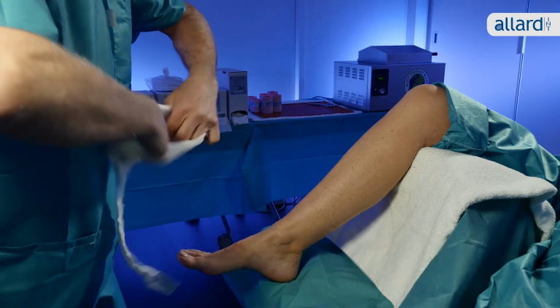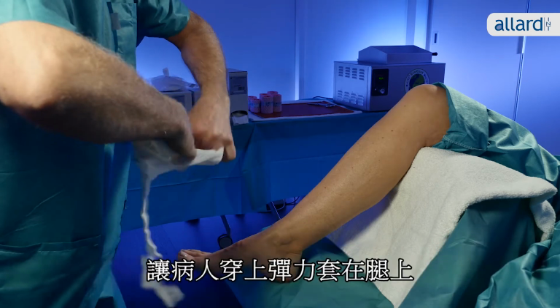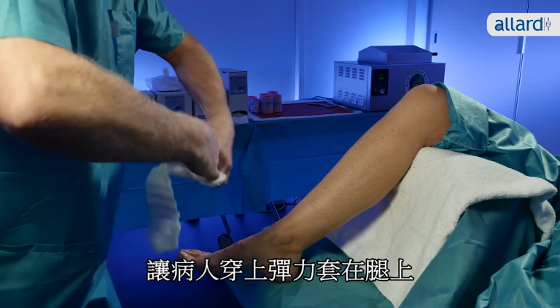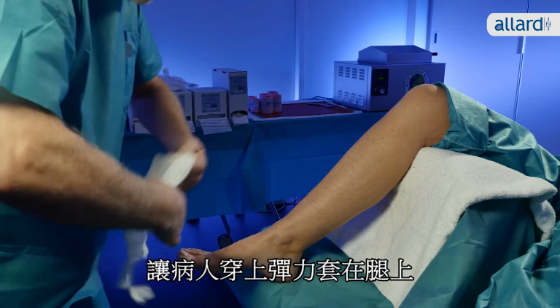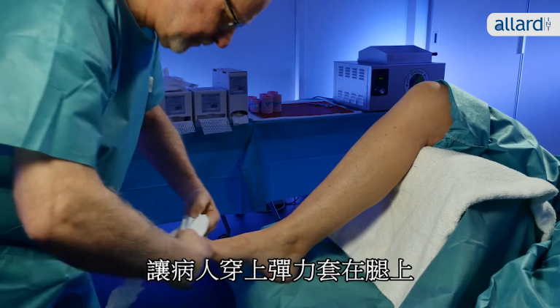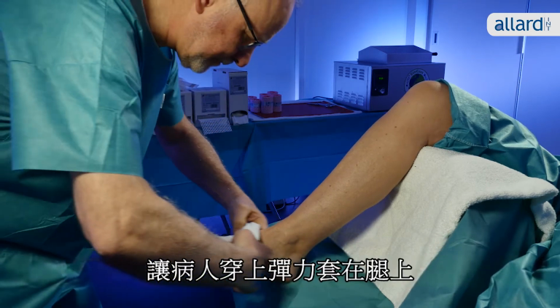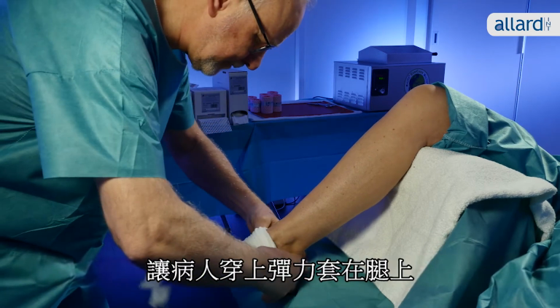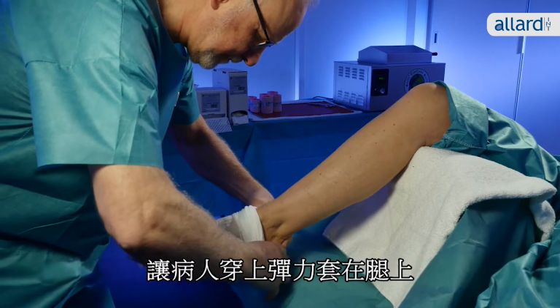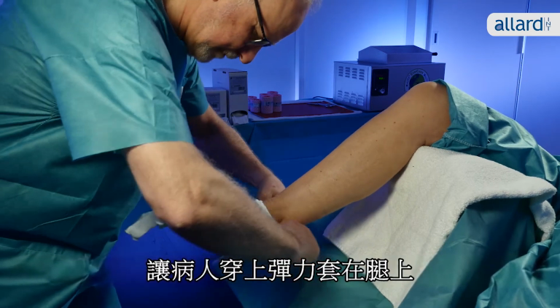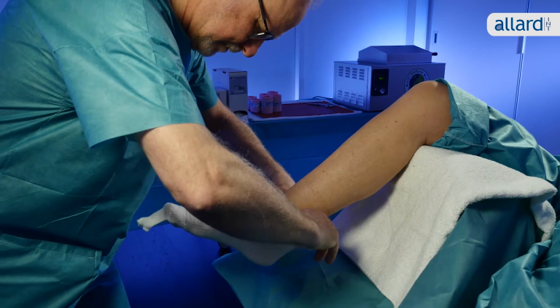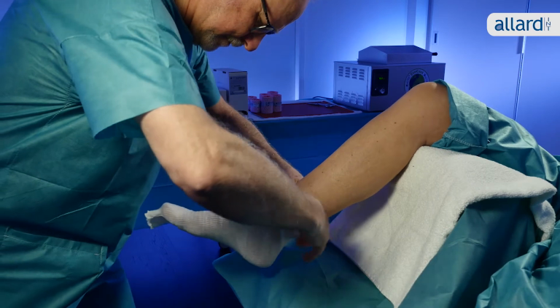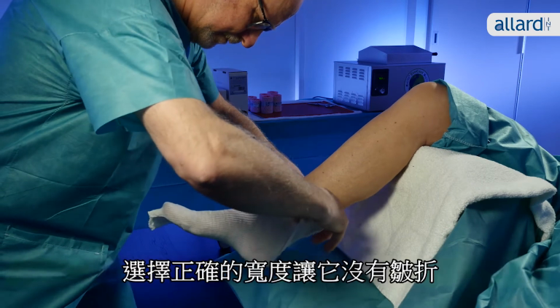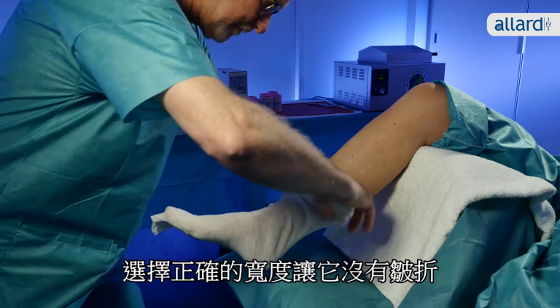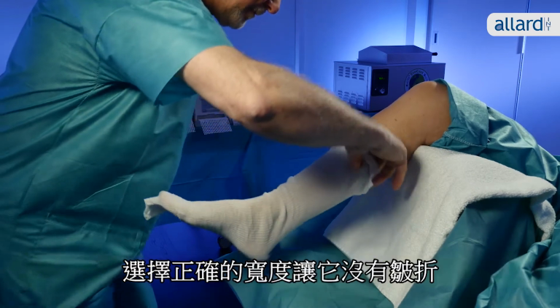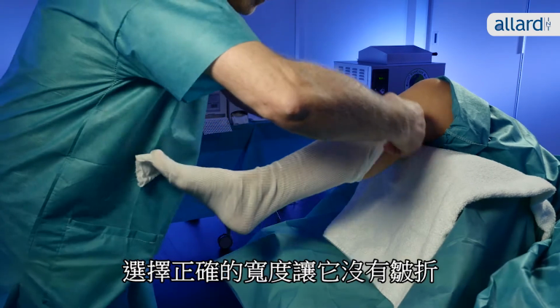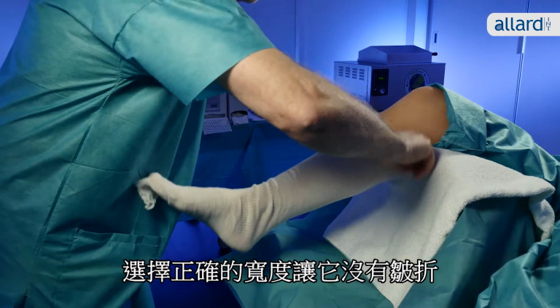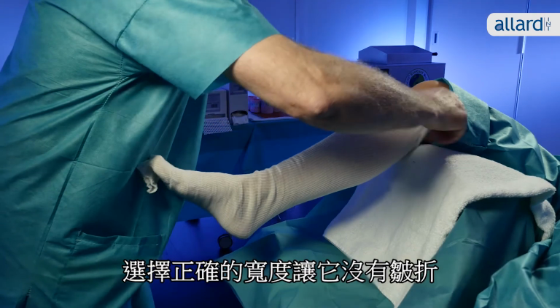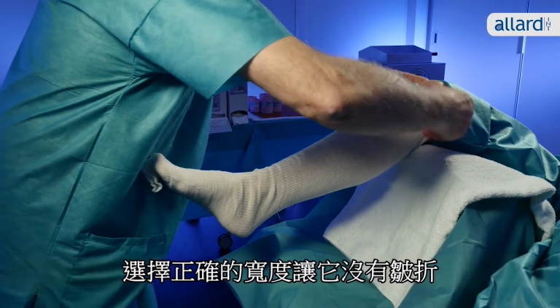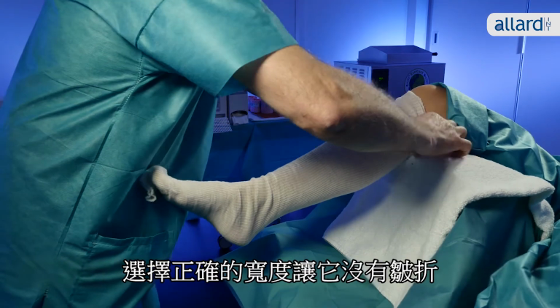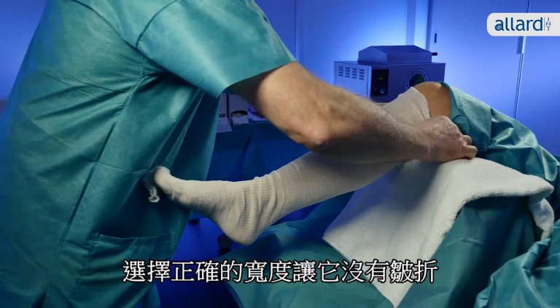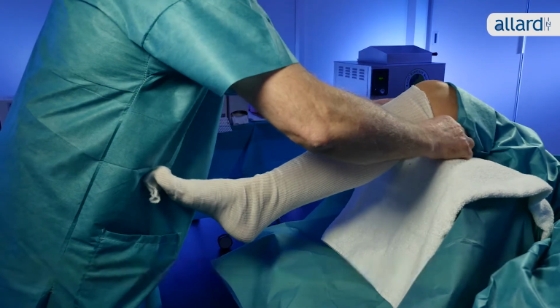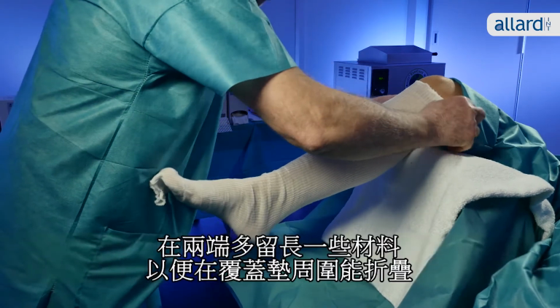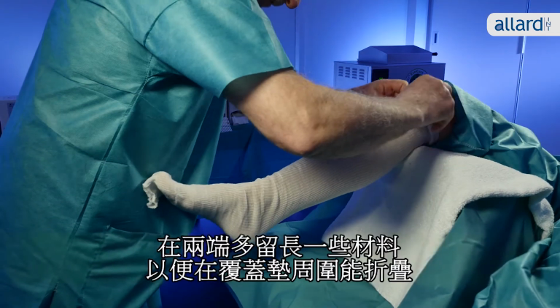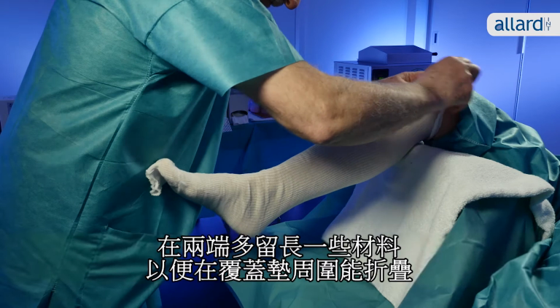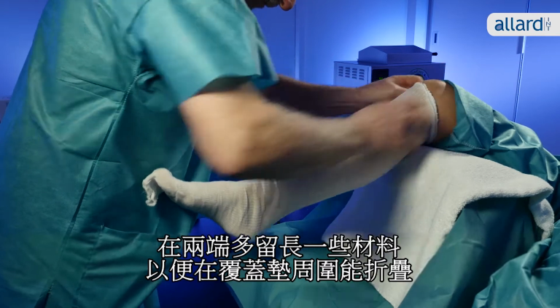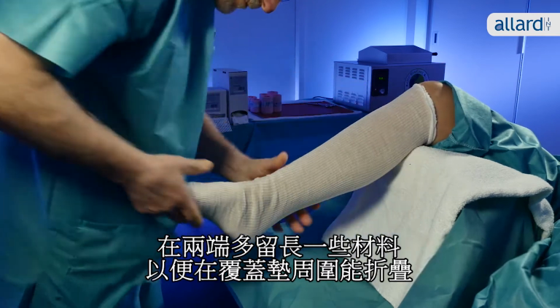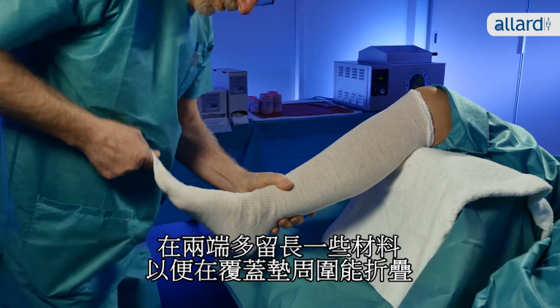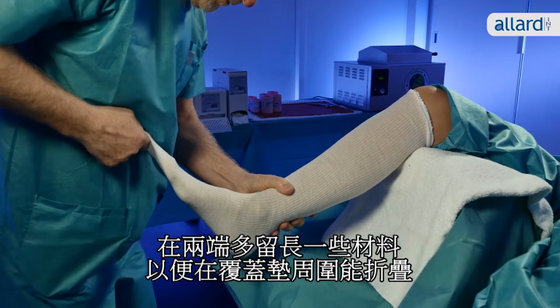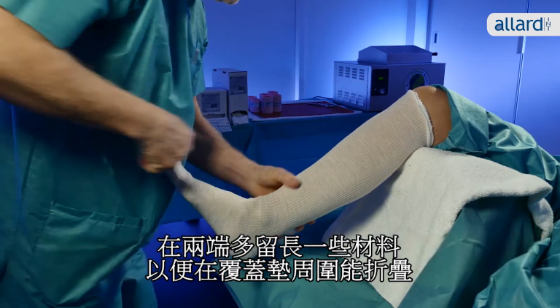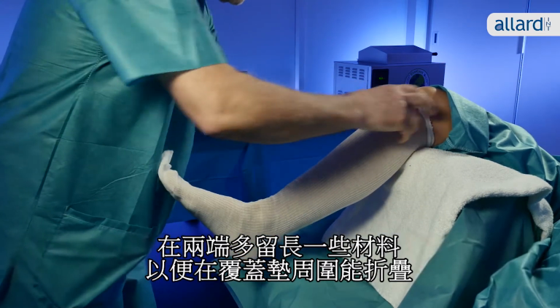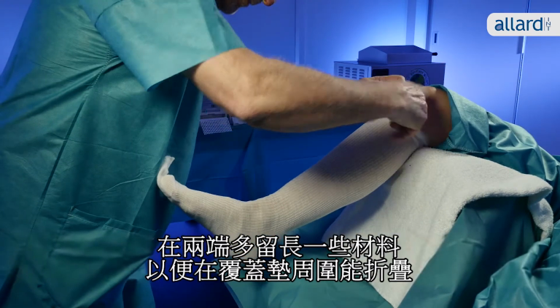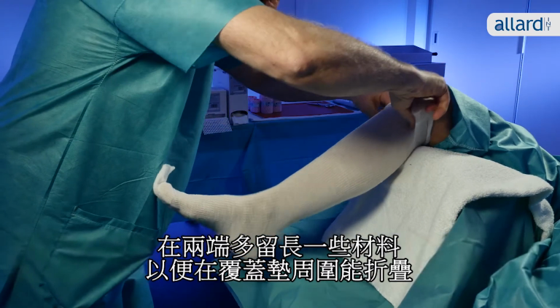Prepare the patient by fitting a stockinette onto the leg. Choose the right width so it's free of wrinkles when fitted. Leave some extra material at both ends to fold around the undercover padding.